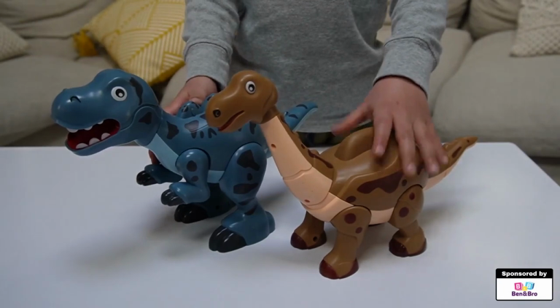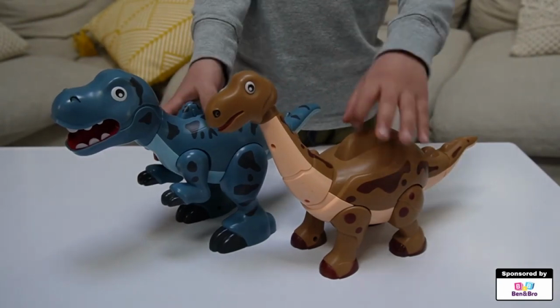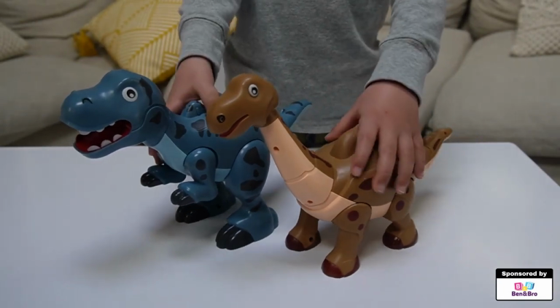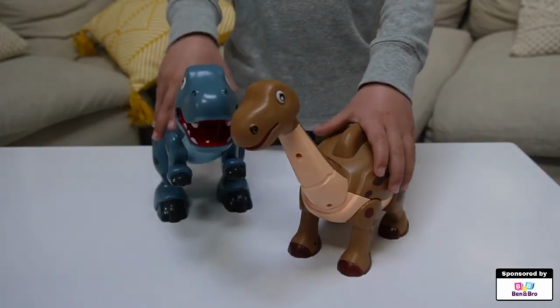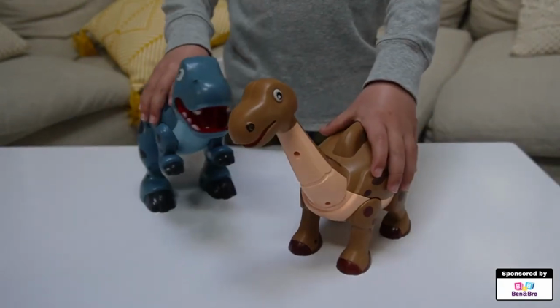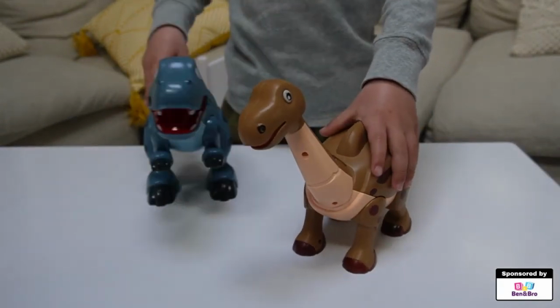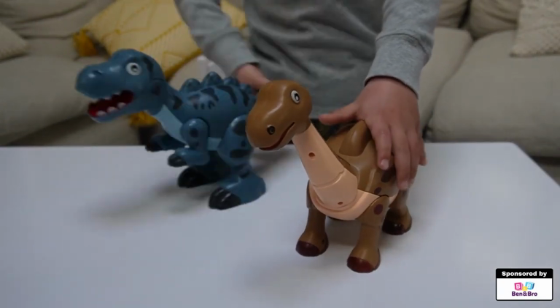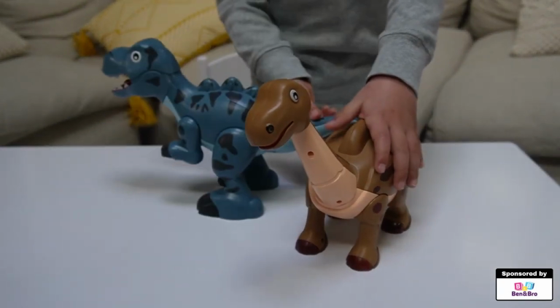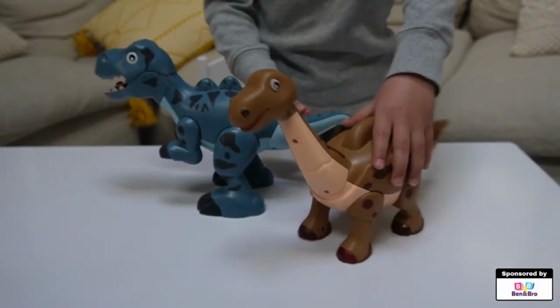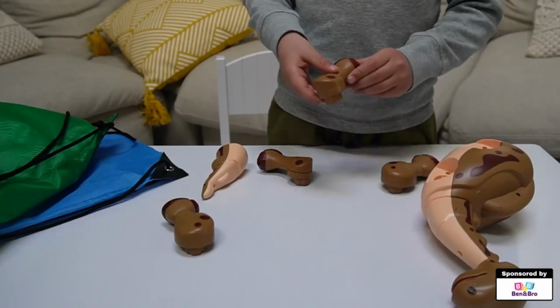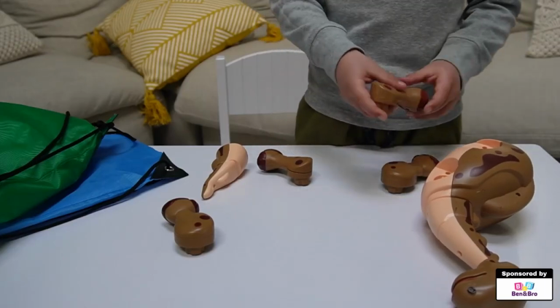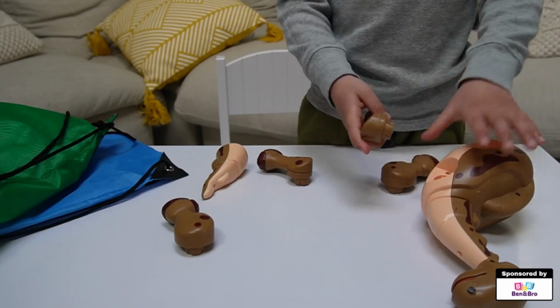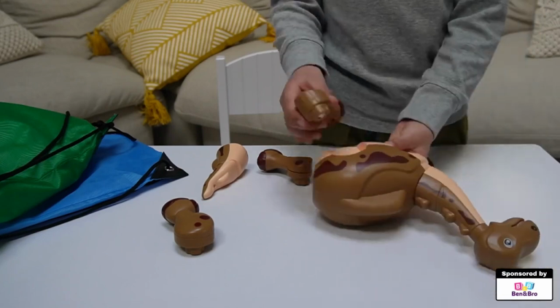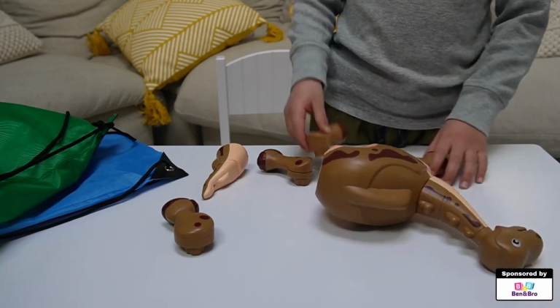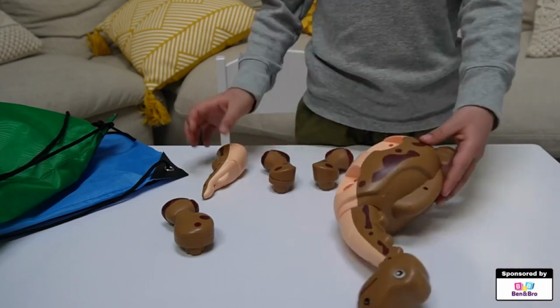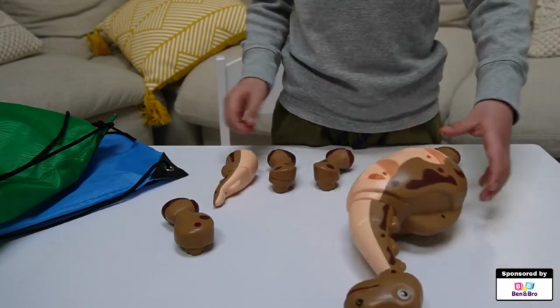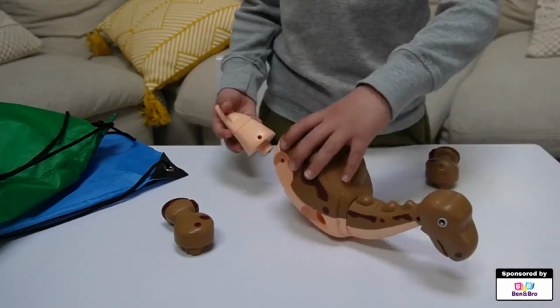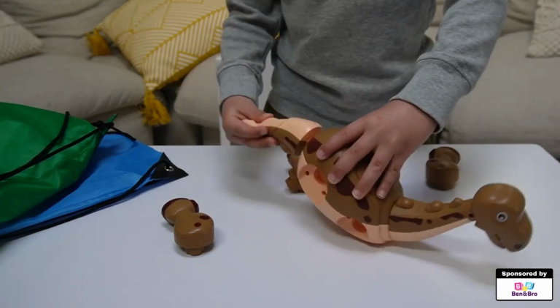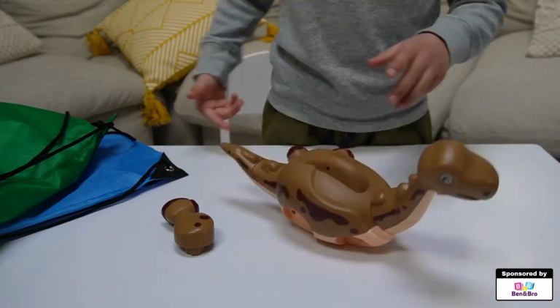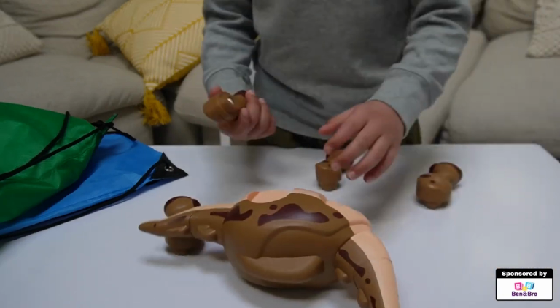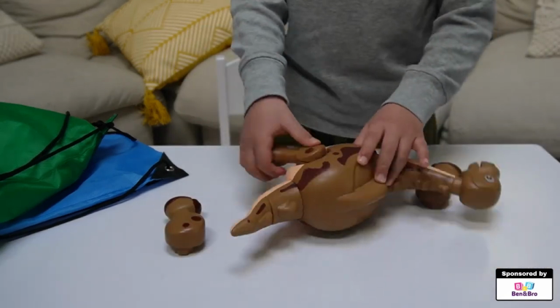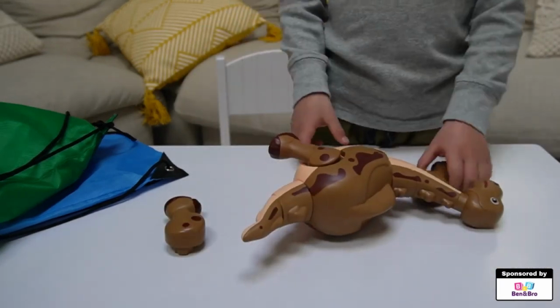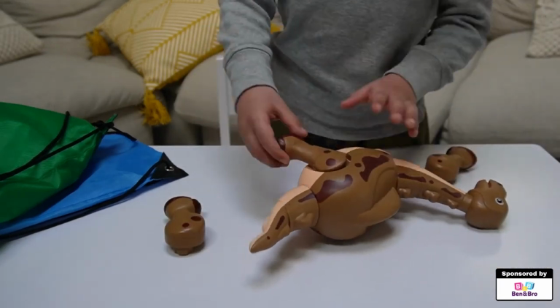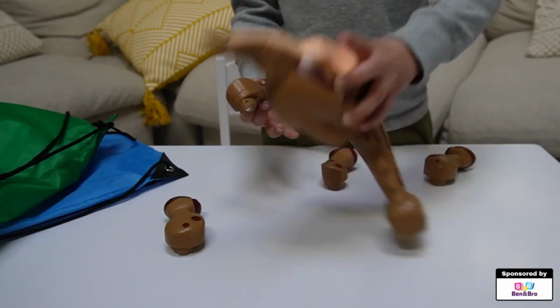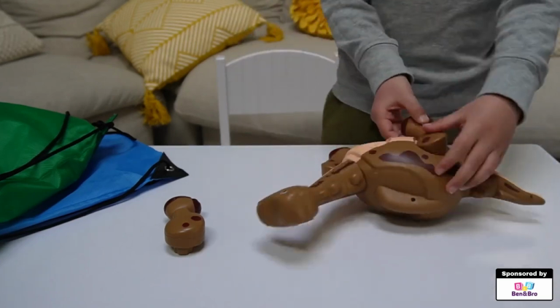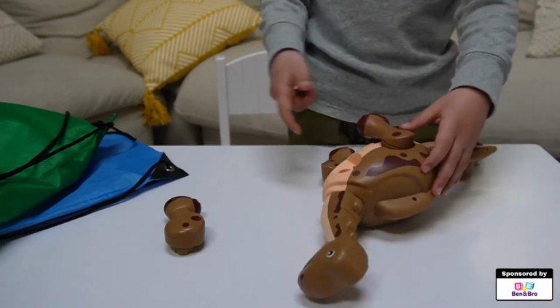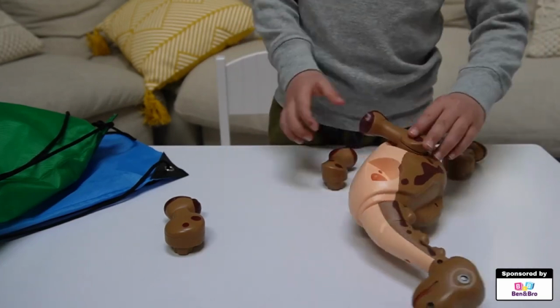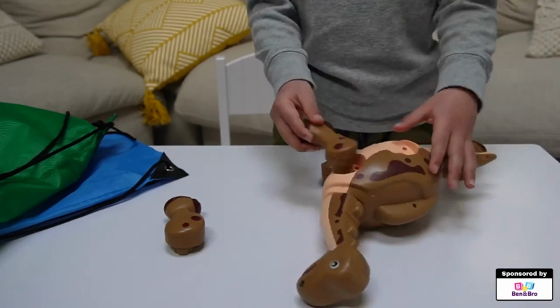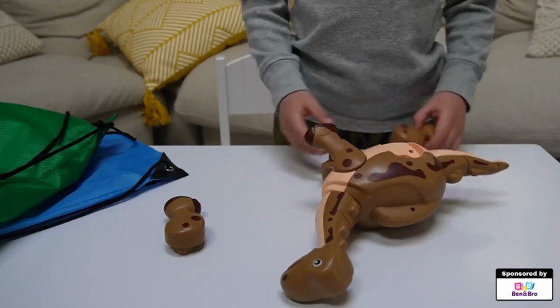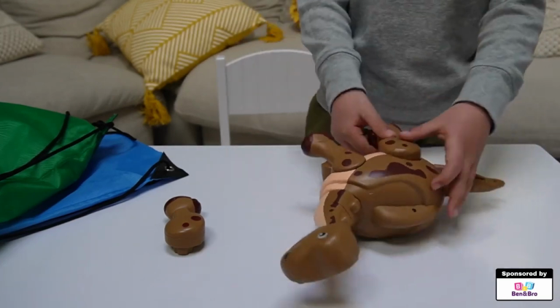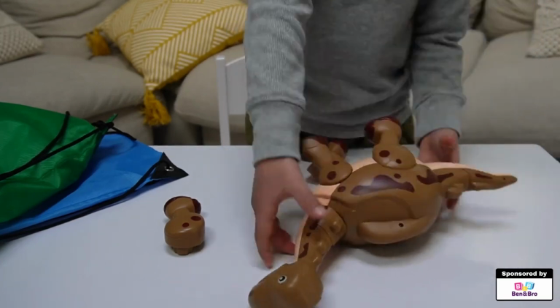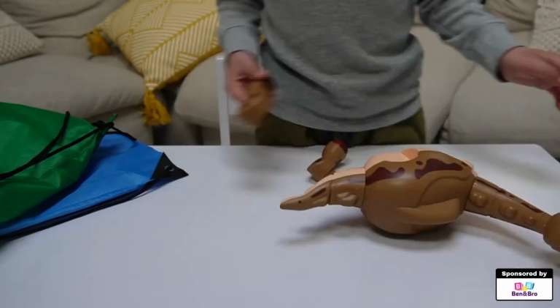These are actually magnetic dinosaur toys from Ben and Bro, called the Magnesaurus dinosaur toys. This is a two-pack, and it's perhaps good for a little bit of a younger kid.